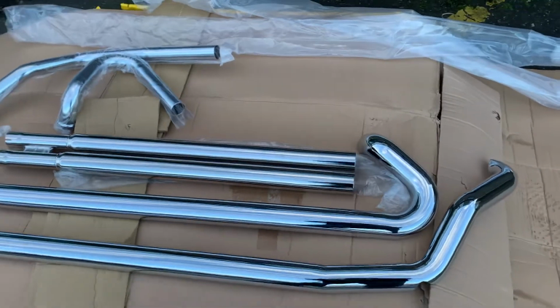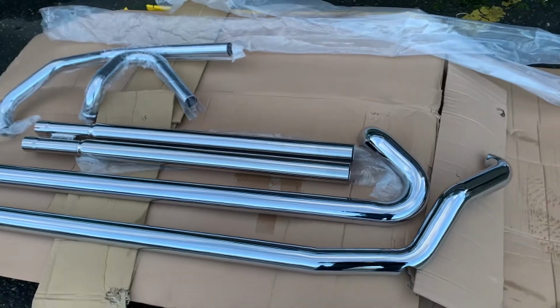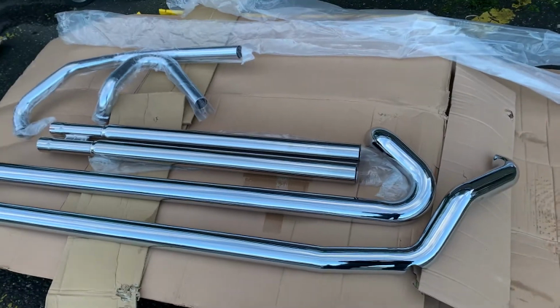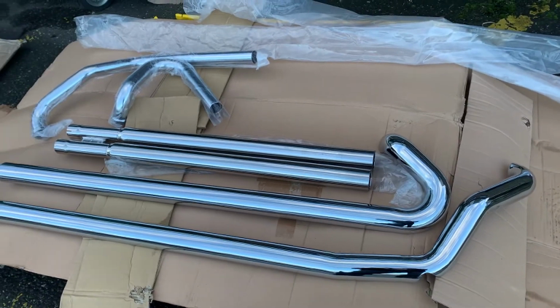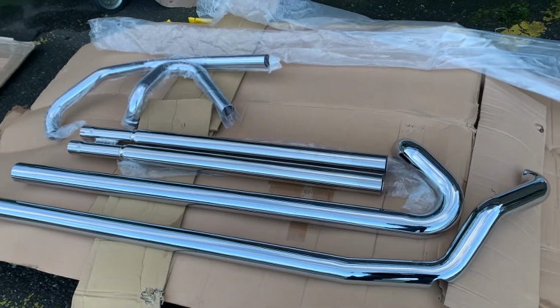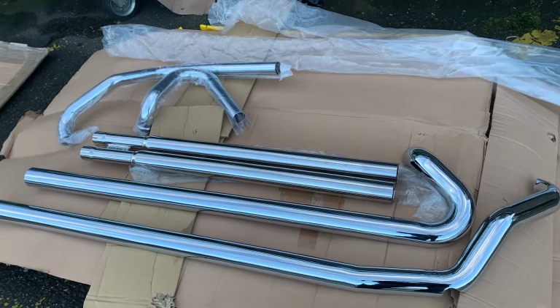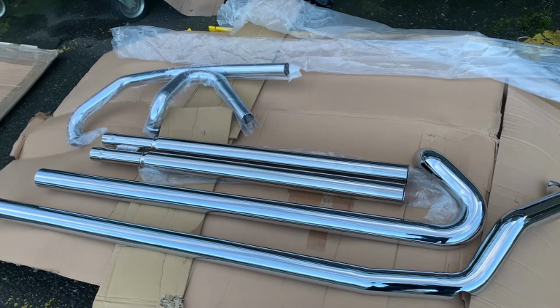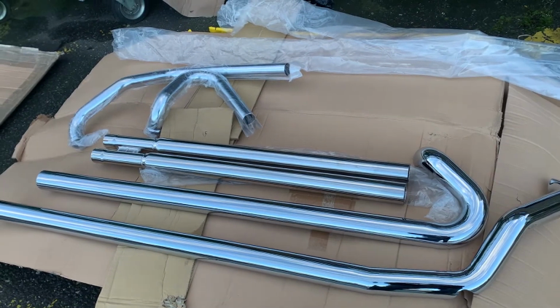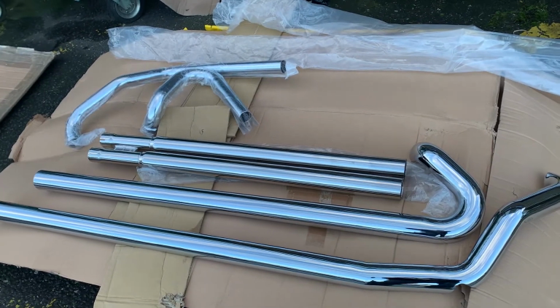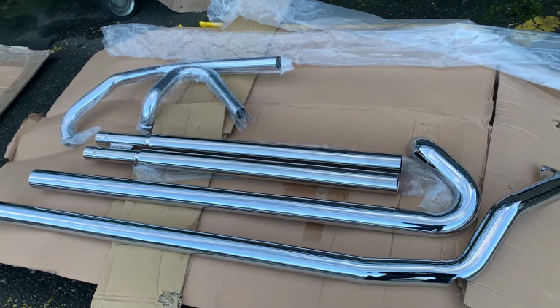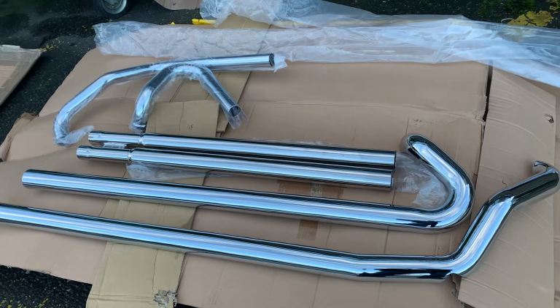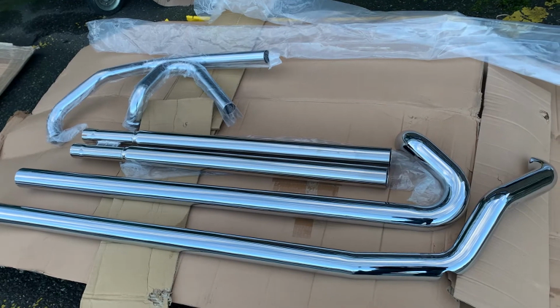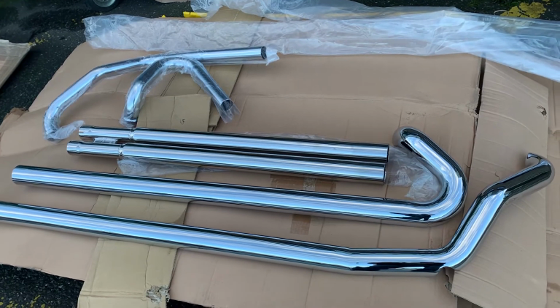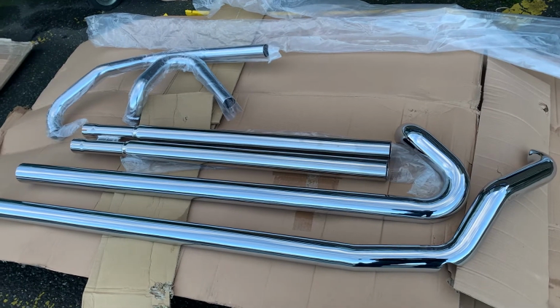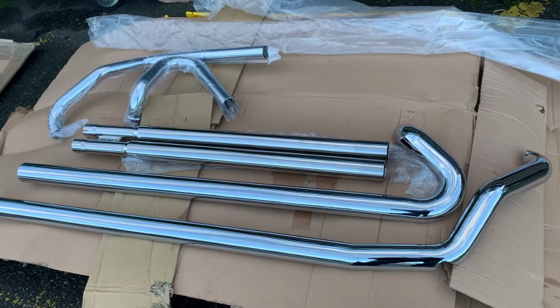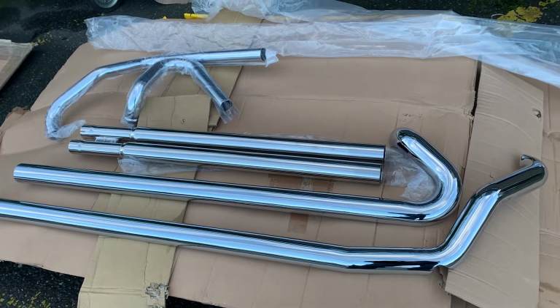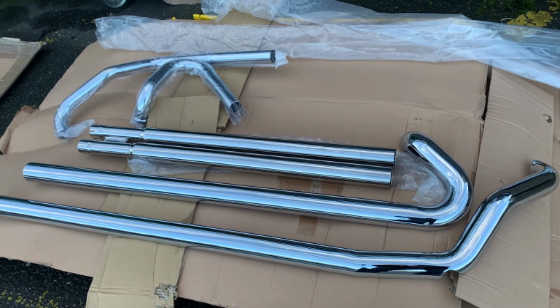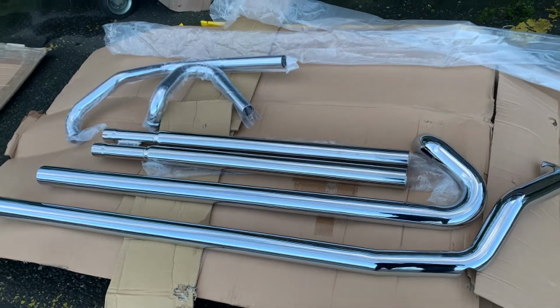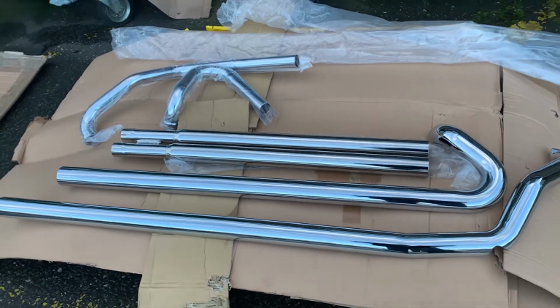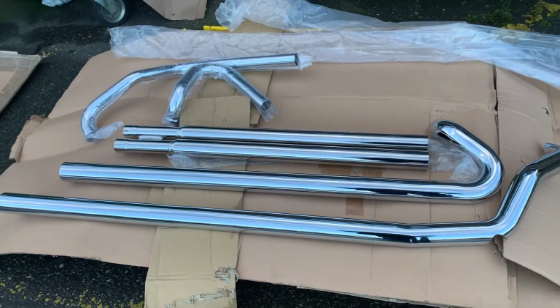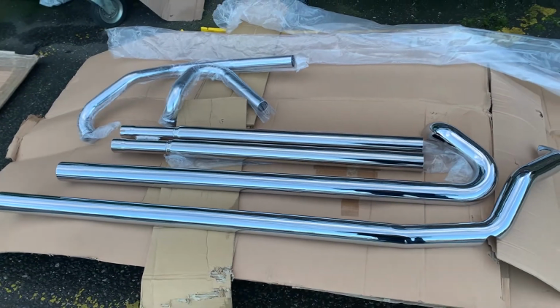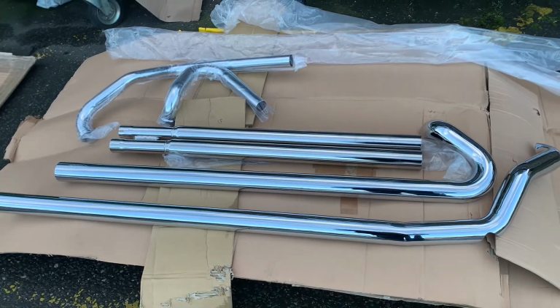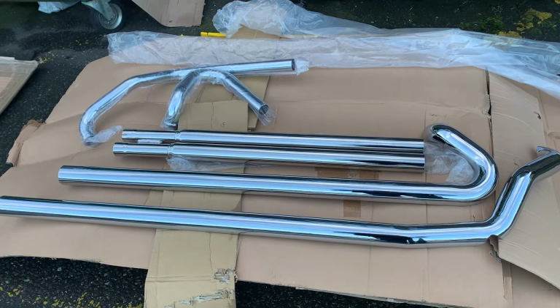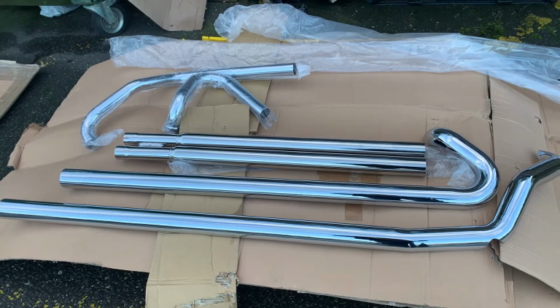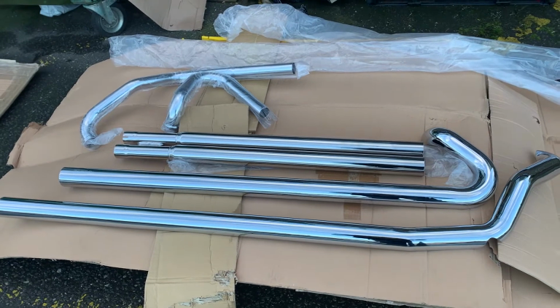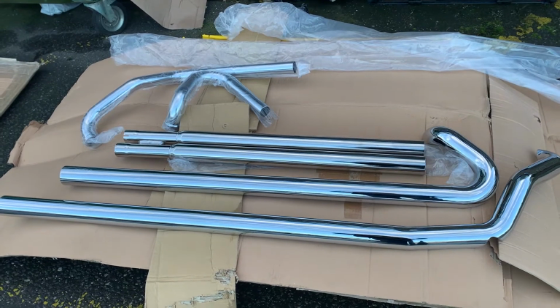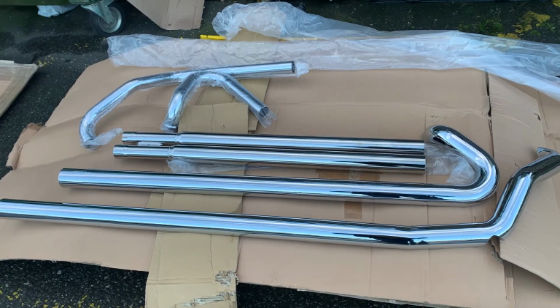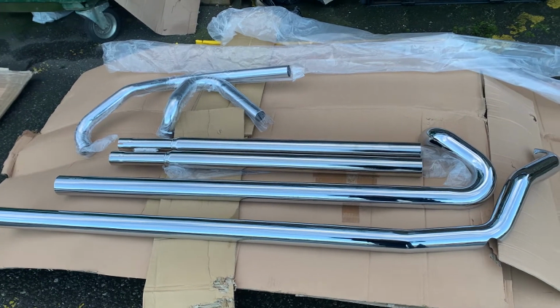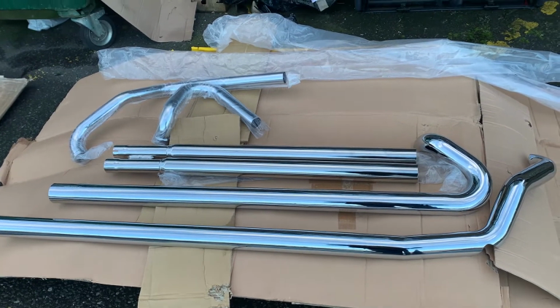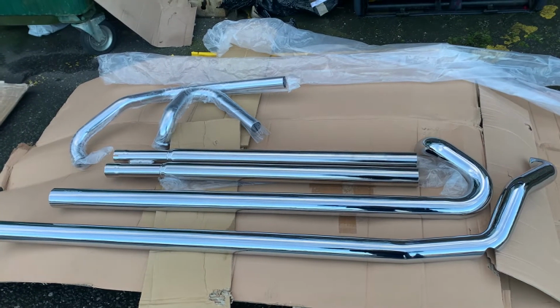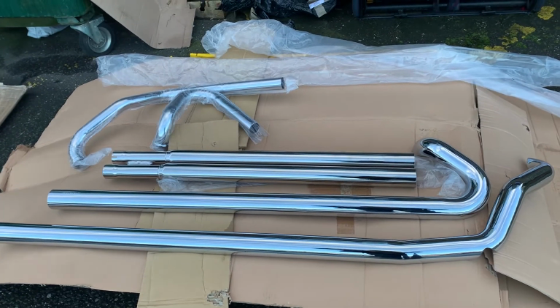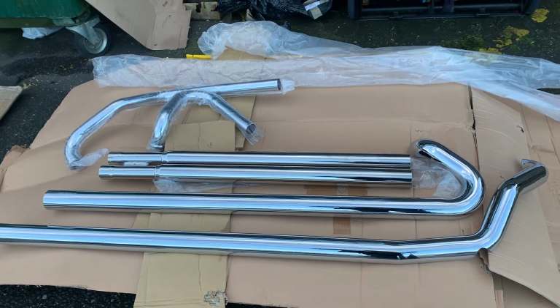We also do the Cobra Fi2000Rs and FP3 fuel pack if you want to tune it as well. We've got one left if you're interested — give us a call on 01773 835666 or visit customcruisers.com. We also do Cobra exhaust for lots of other bikes.